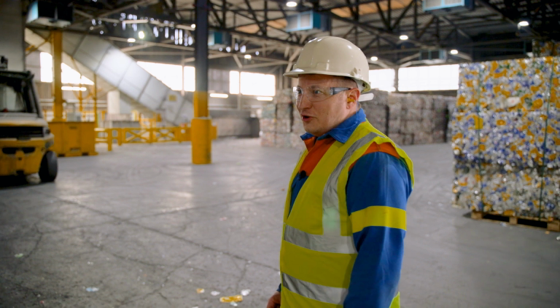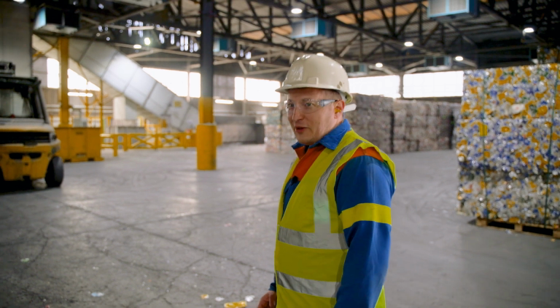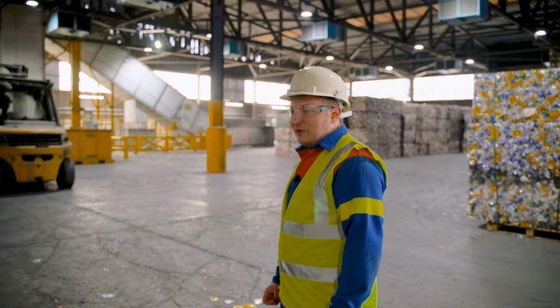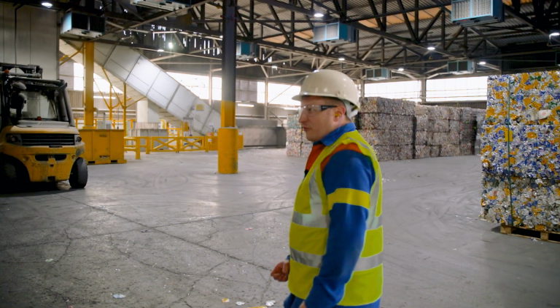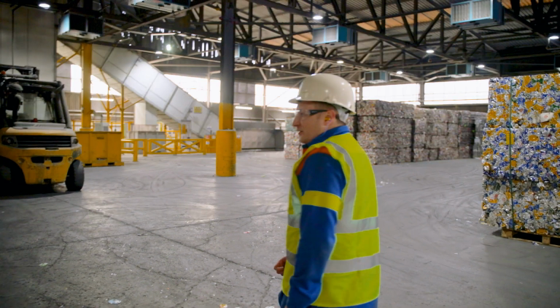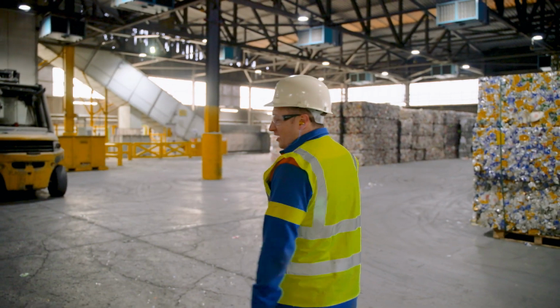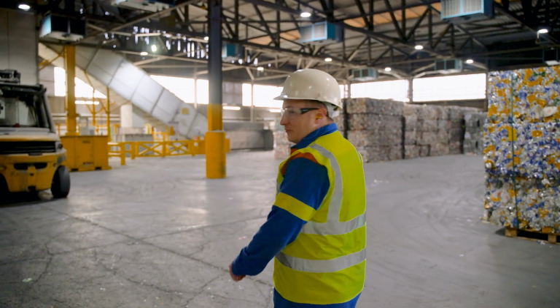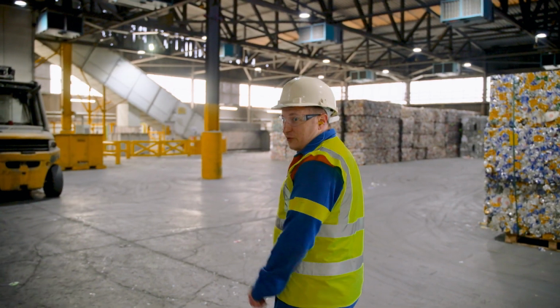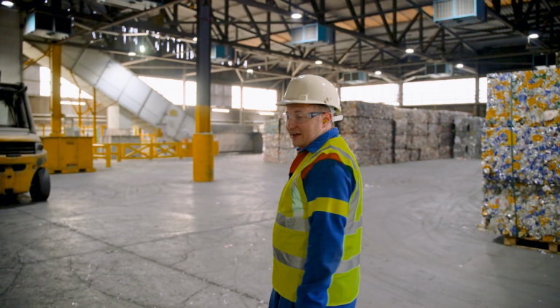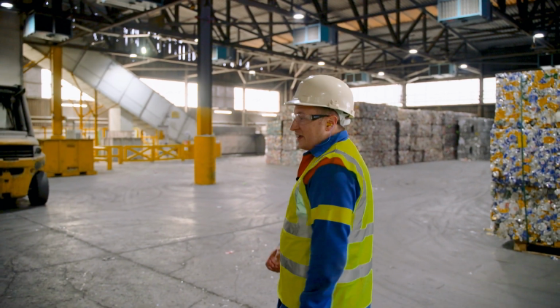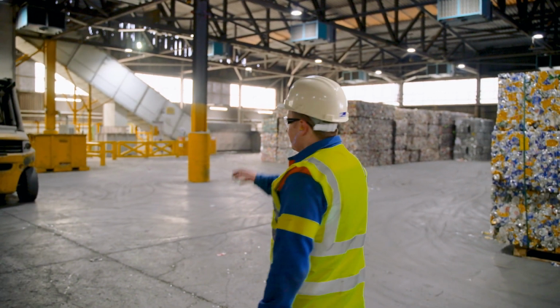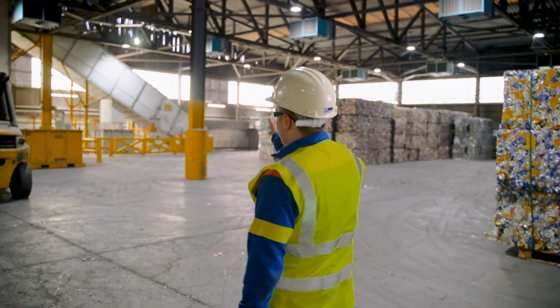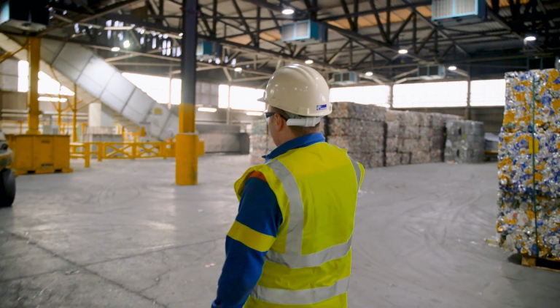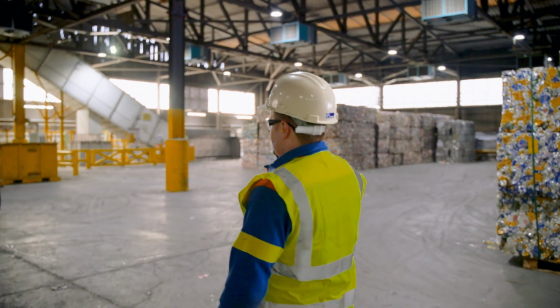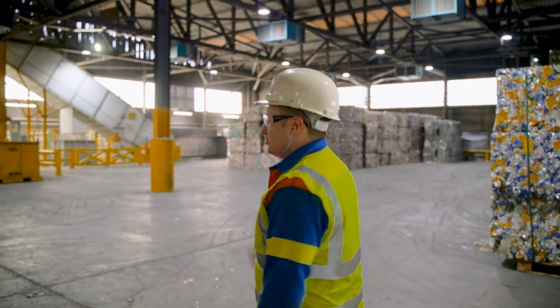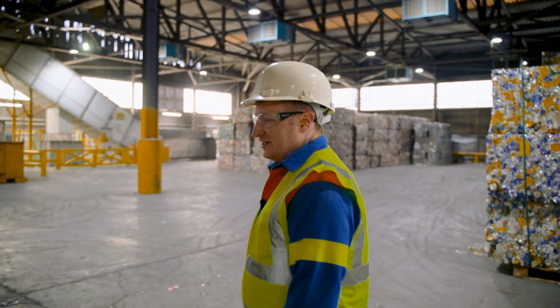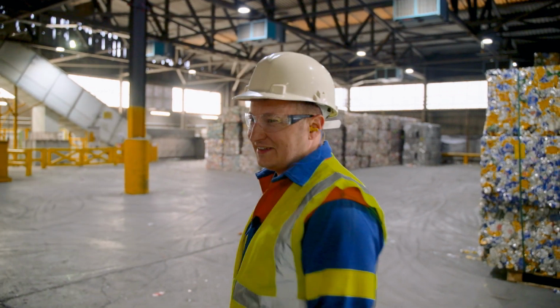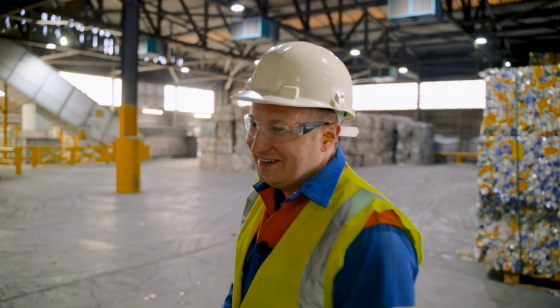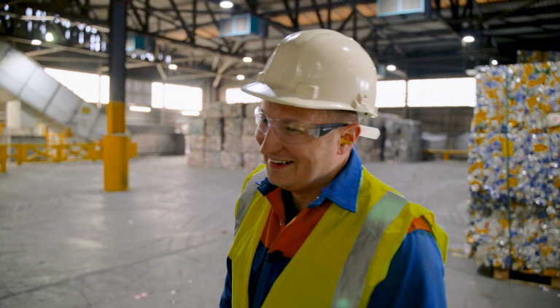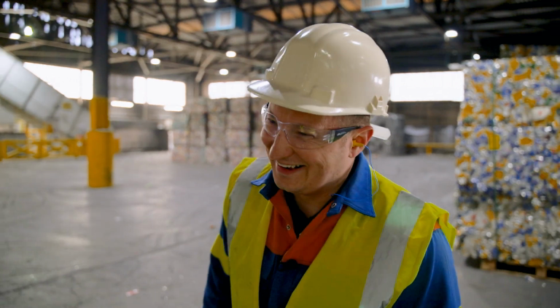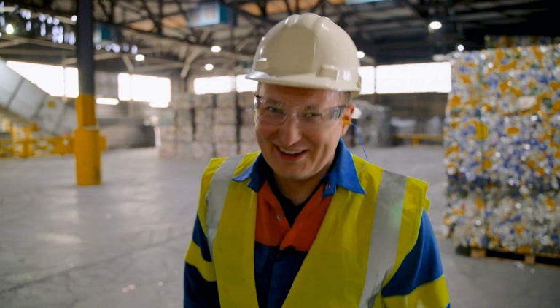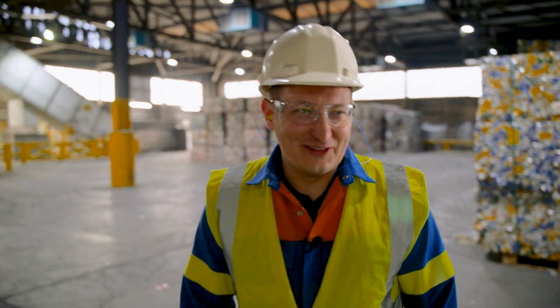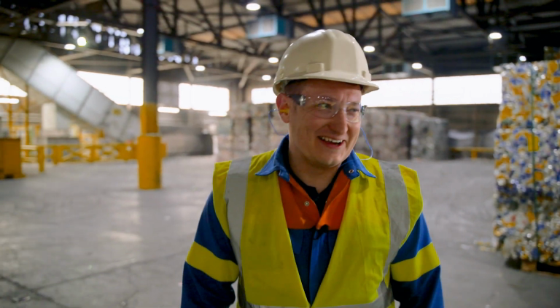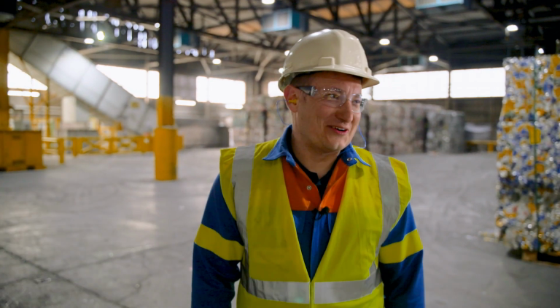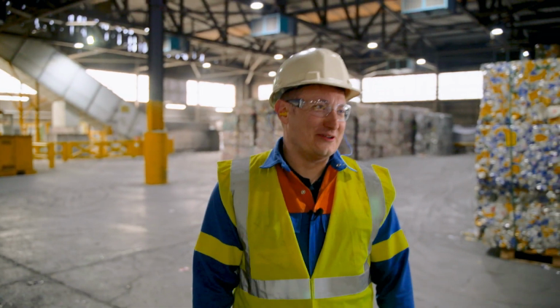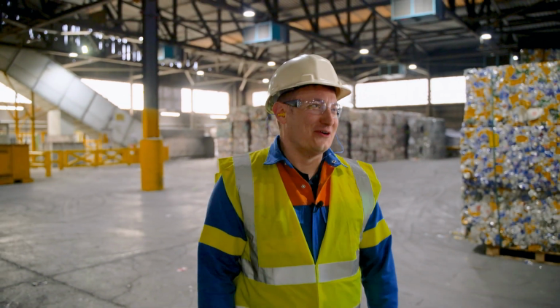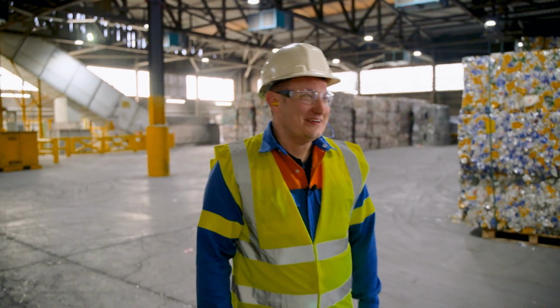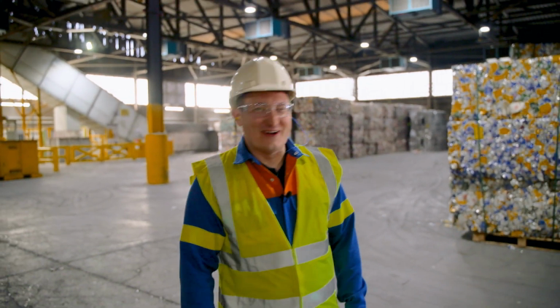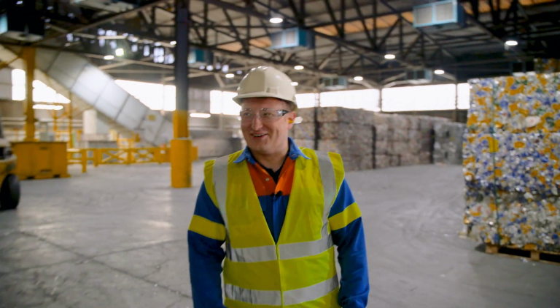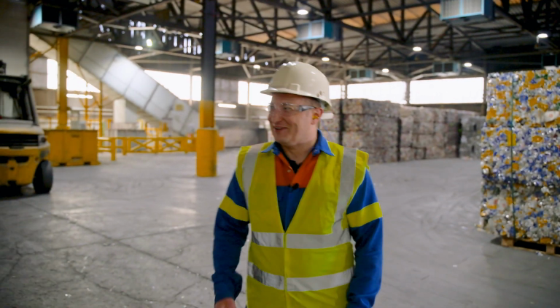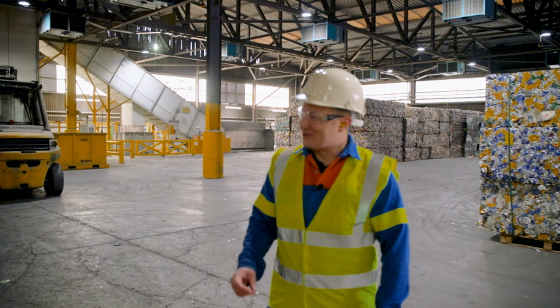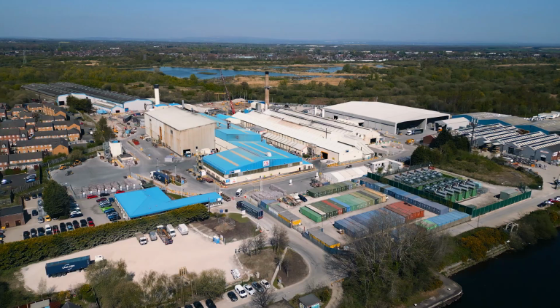So here we are in the UK shredding hall — not the casting hall at all. Shredding hall.